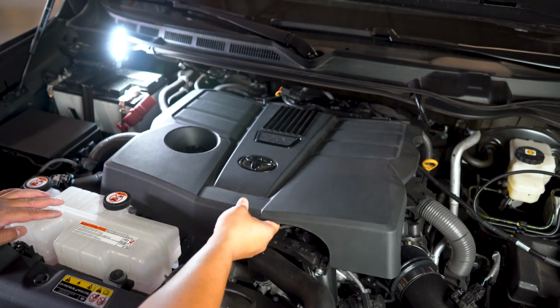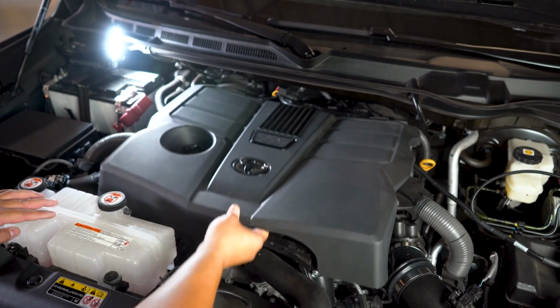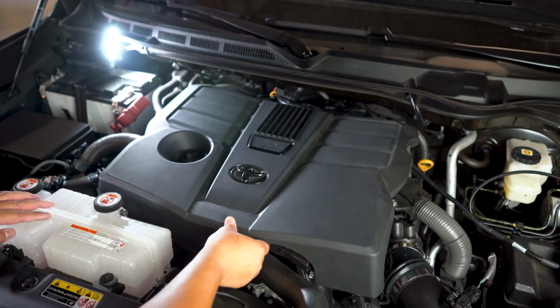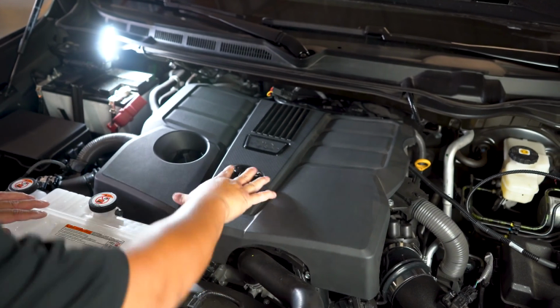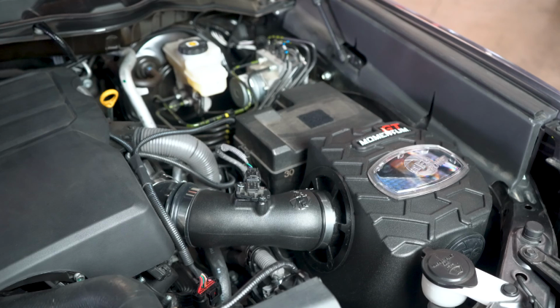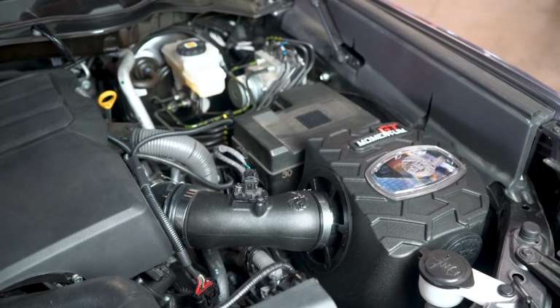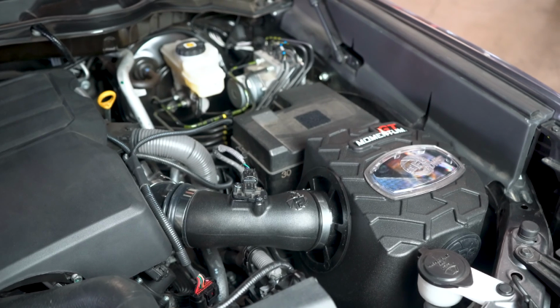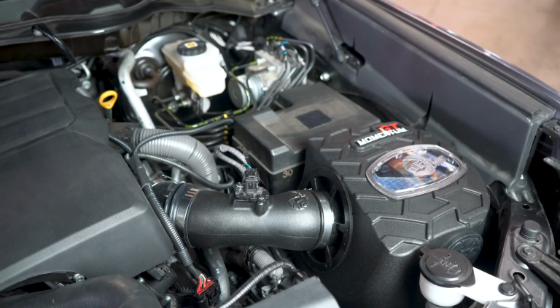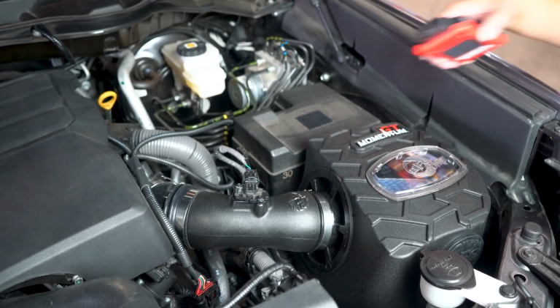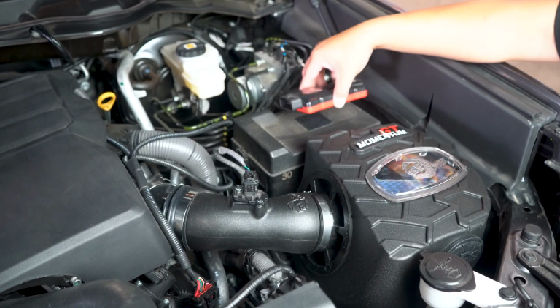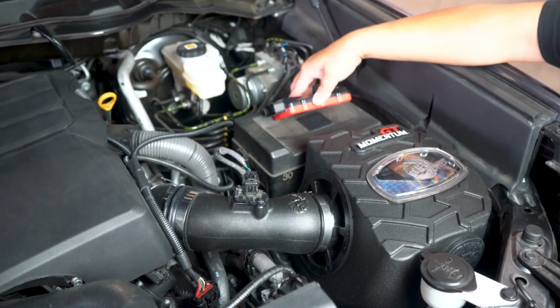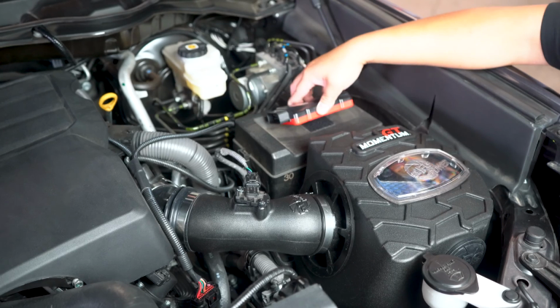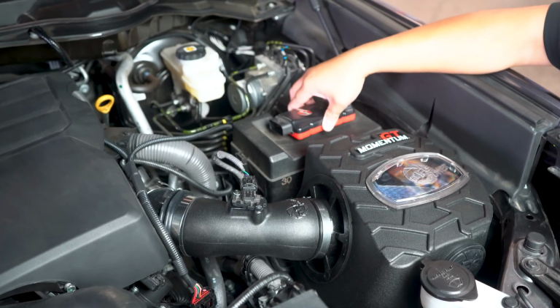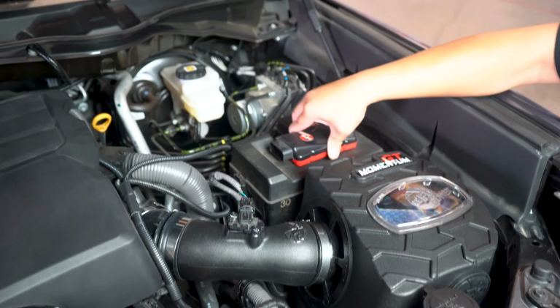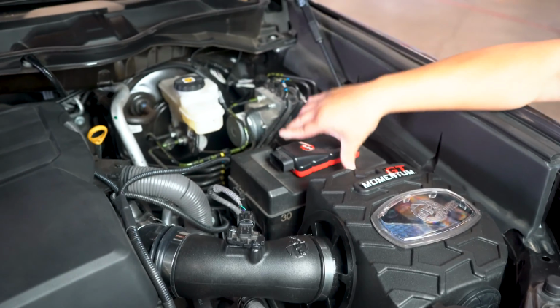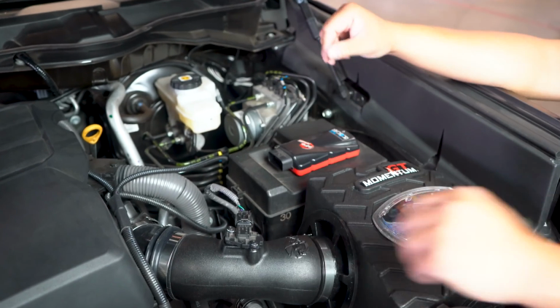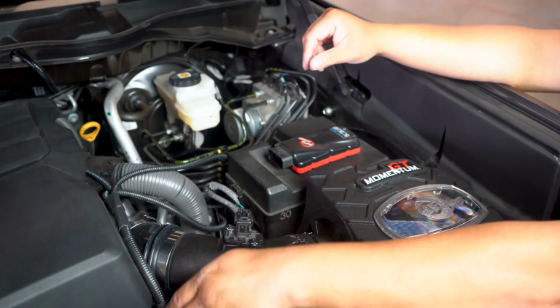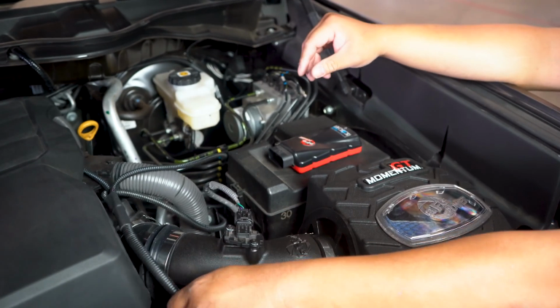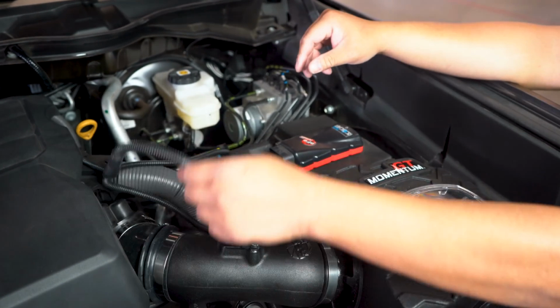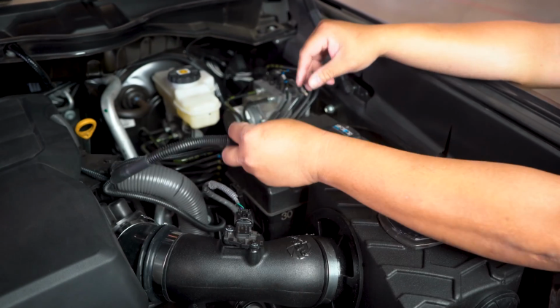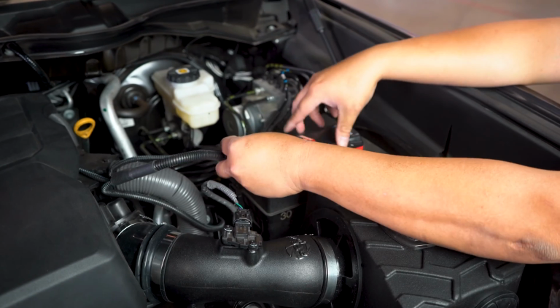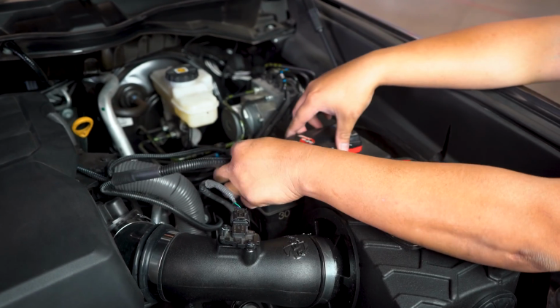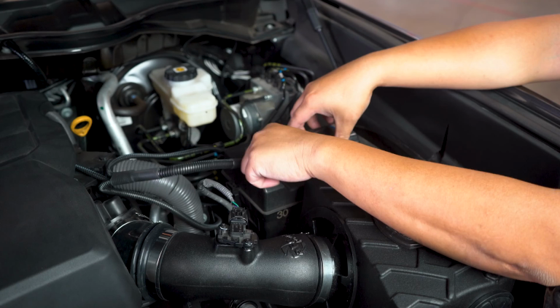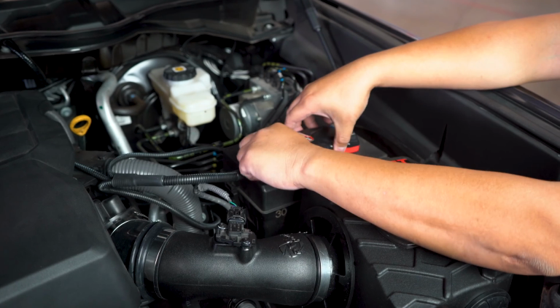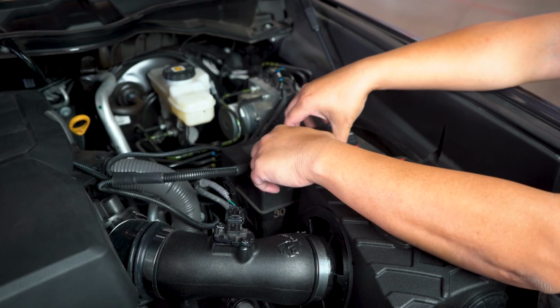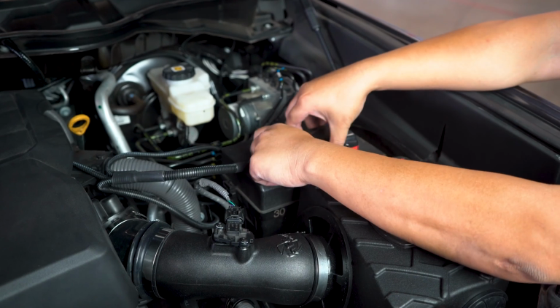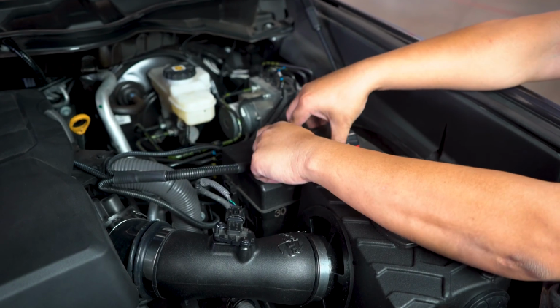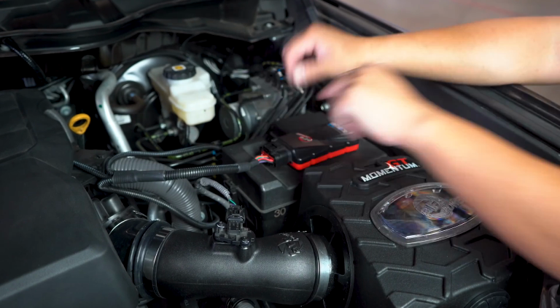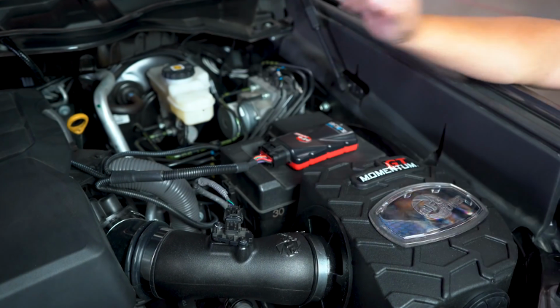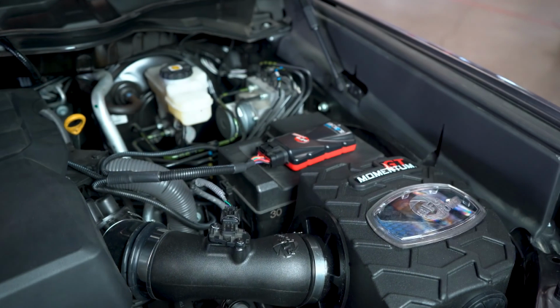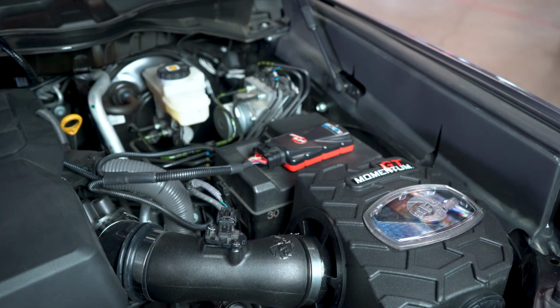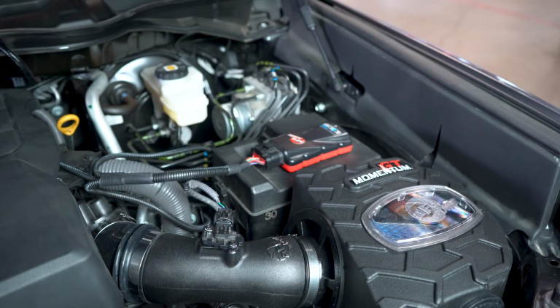Where to mount the power module differs from vehicle to vehicle. It needs to be mounted in a dry location away from extreme heat. The instruction sheet included with your Scorcher will let you know exactly where to put the module depending on your vehicle.